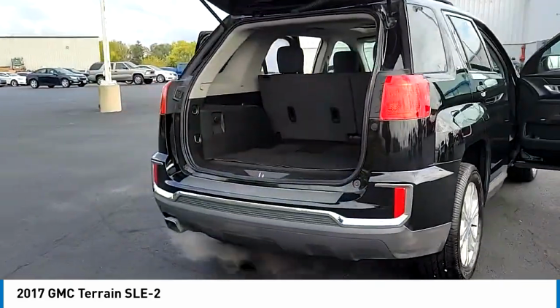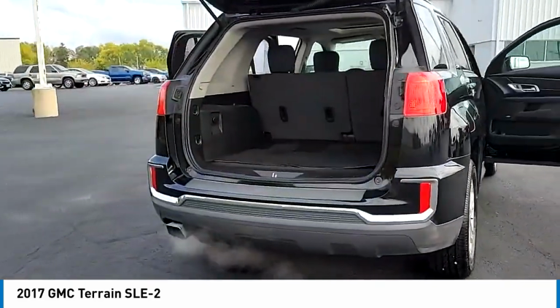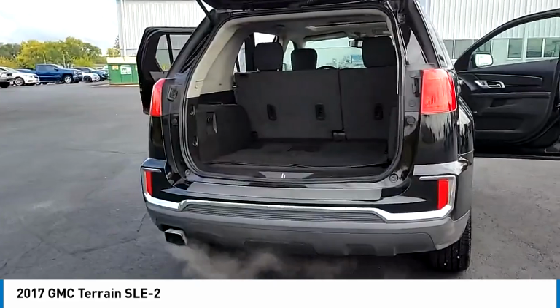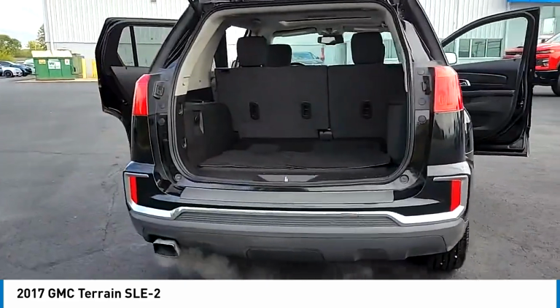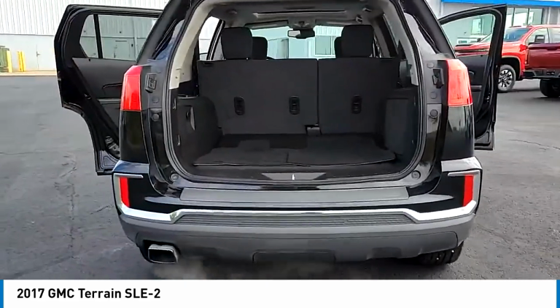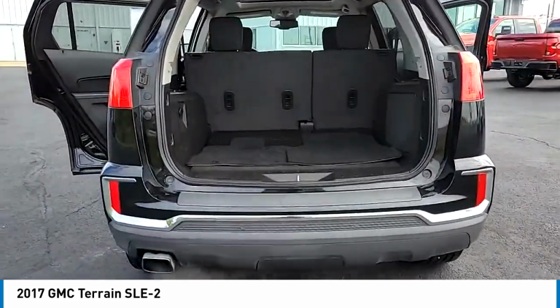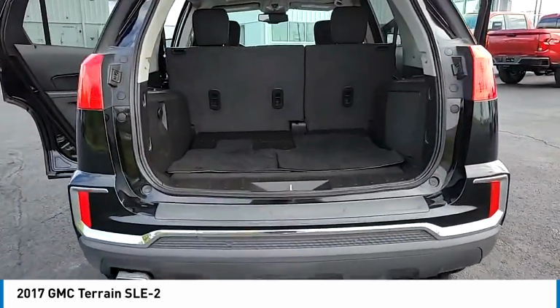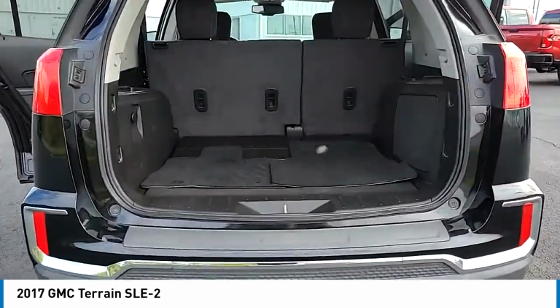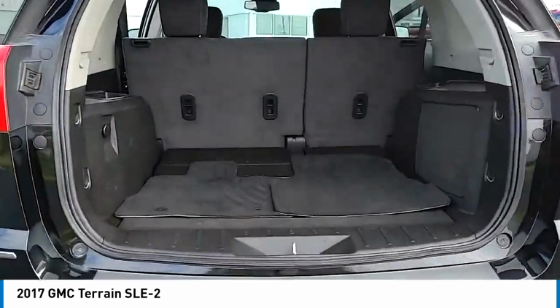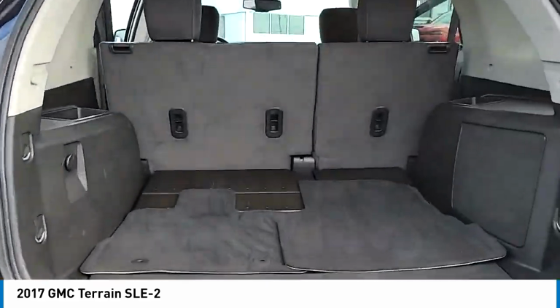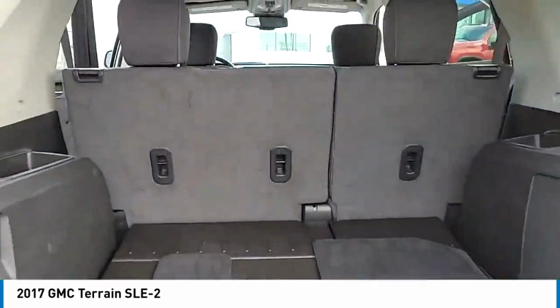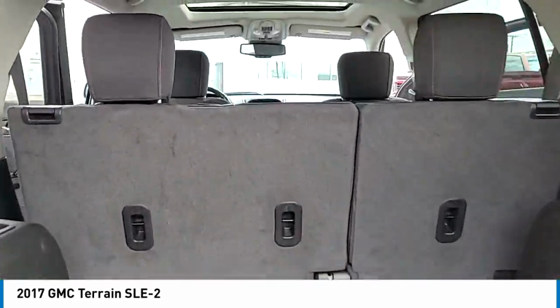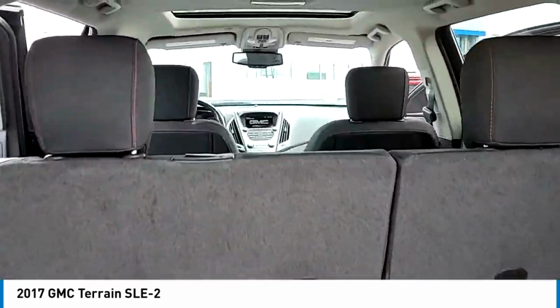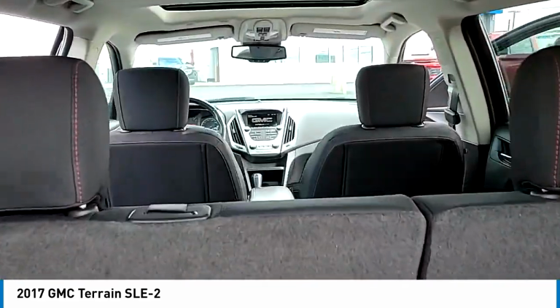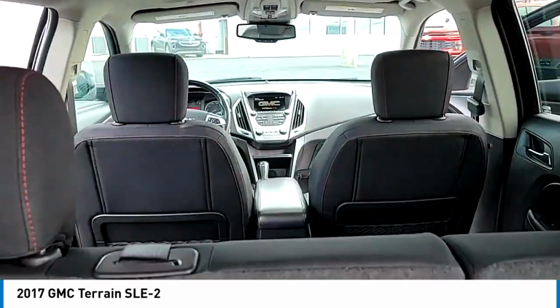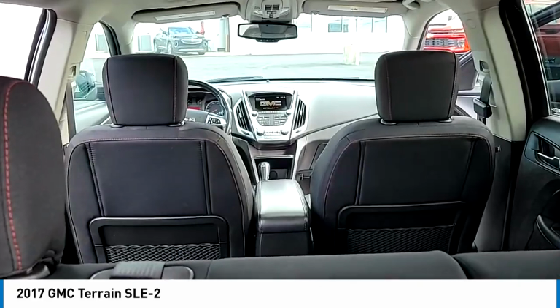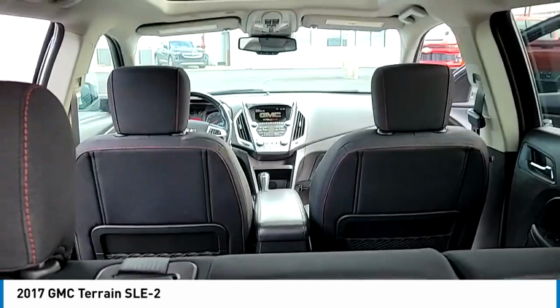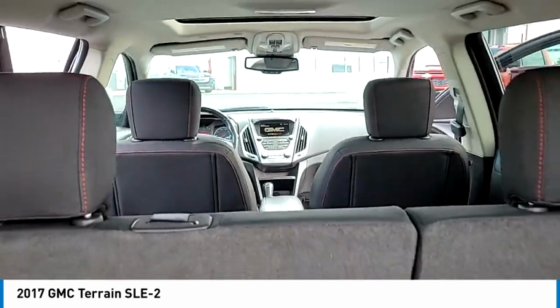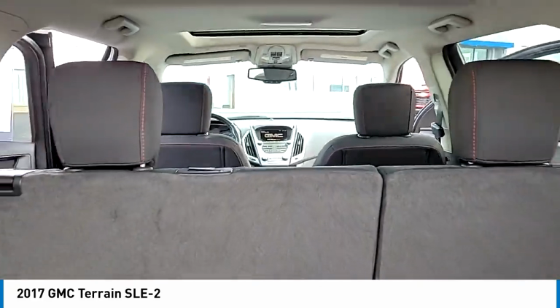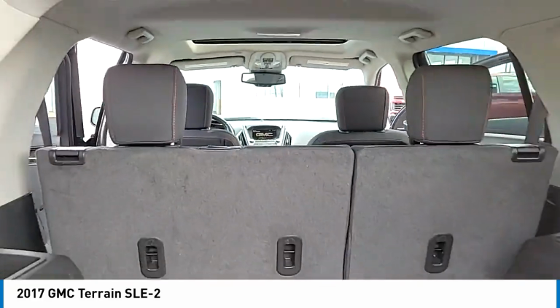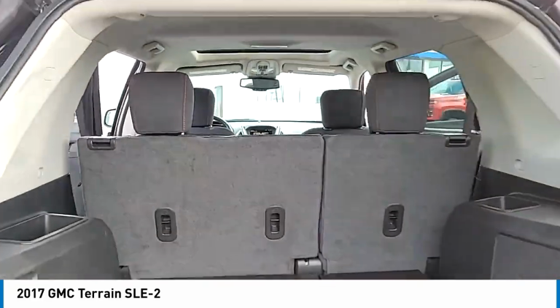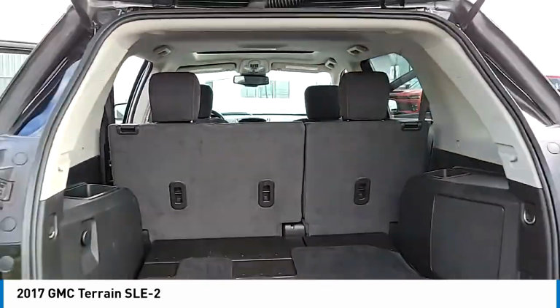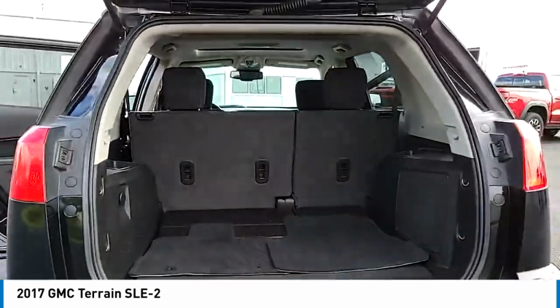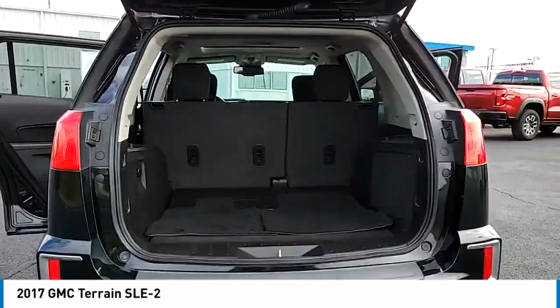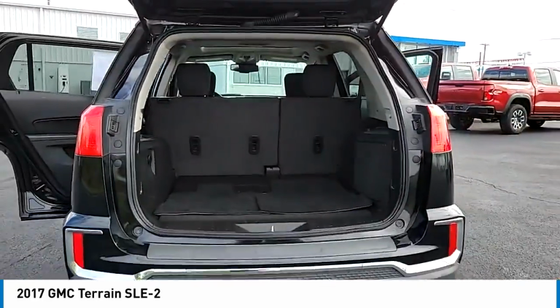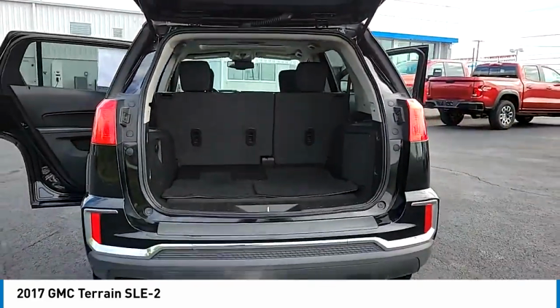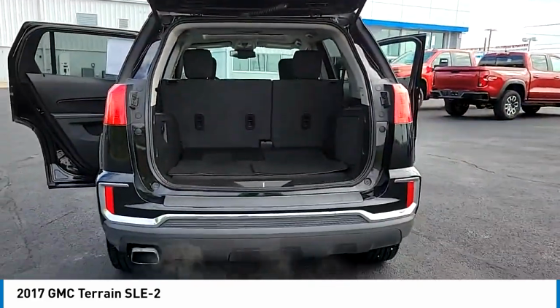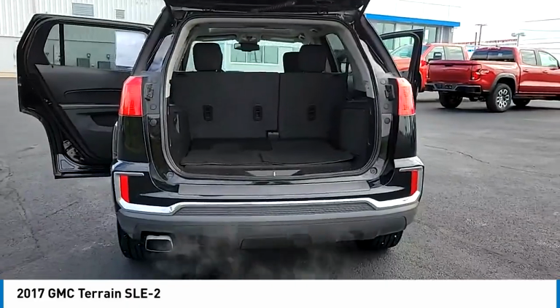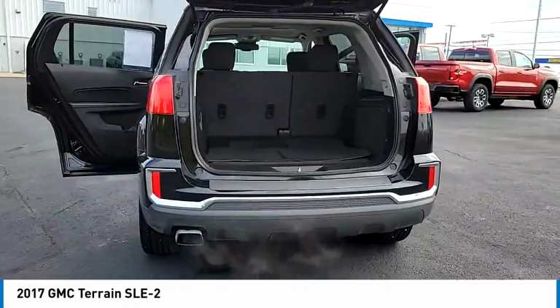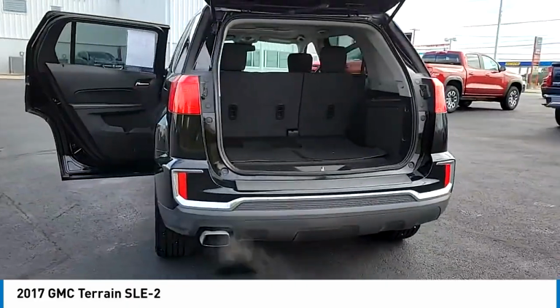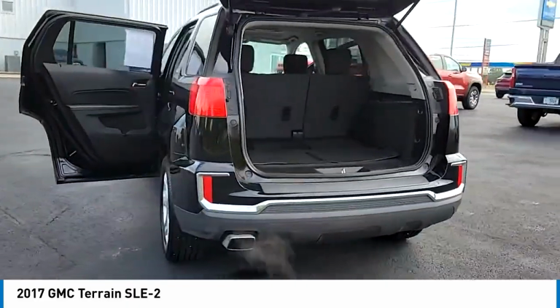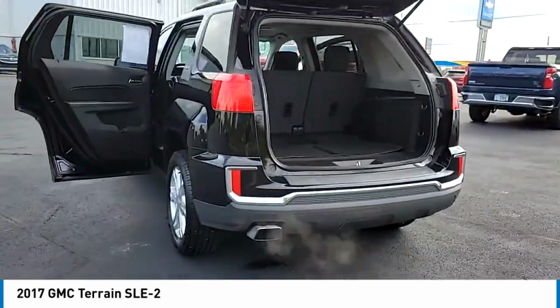Electronic stability control, alloy wheels, rear spoiler, brake assist, traction control, remote keyless entry, four-wheel disc brakes, front license plate bracket, remote vehicle start, speed control.